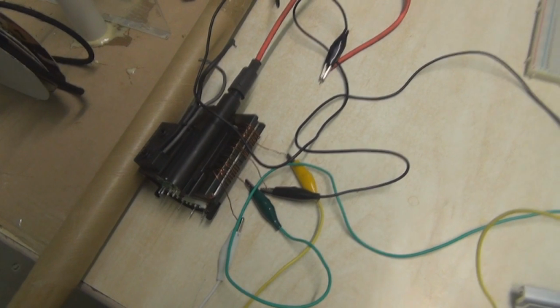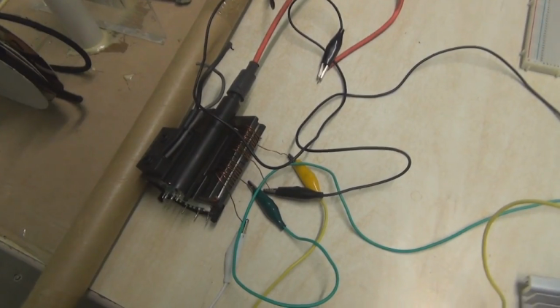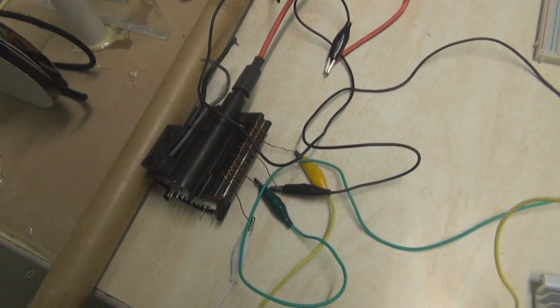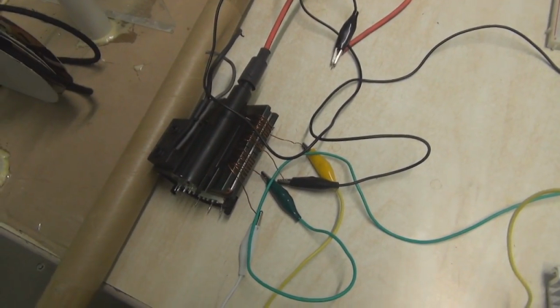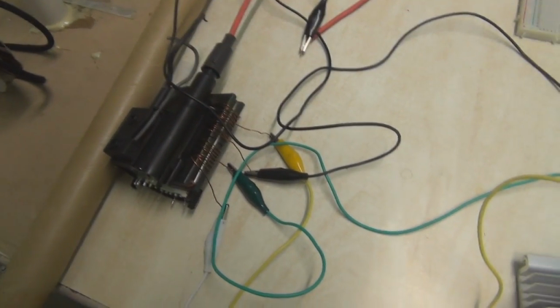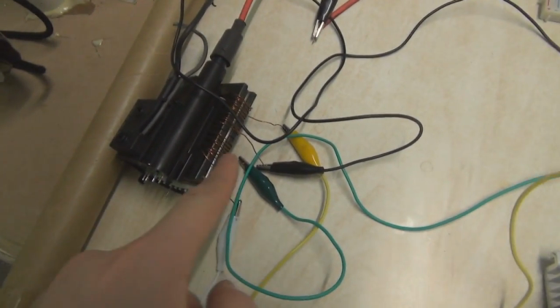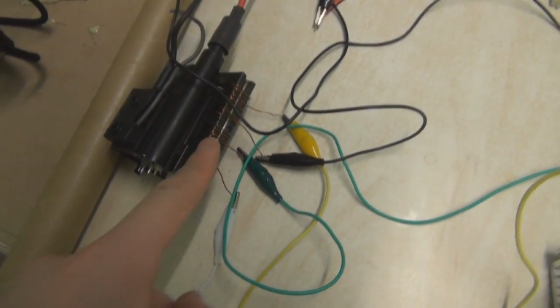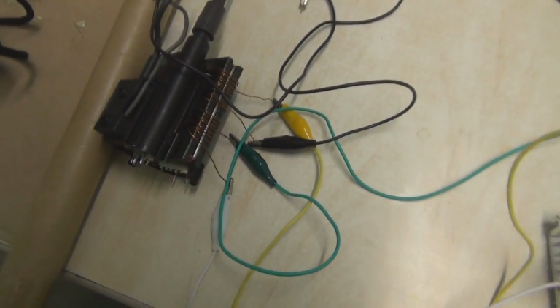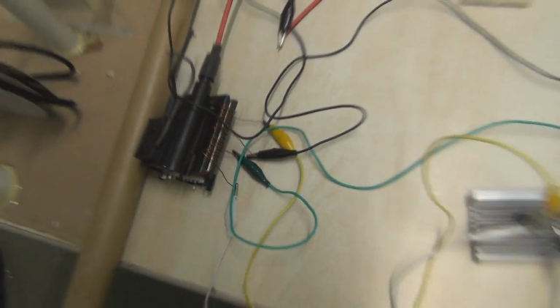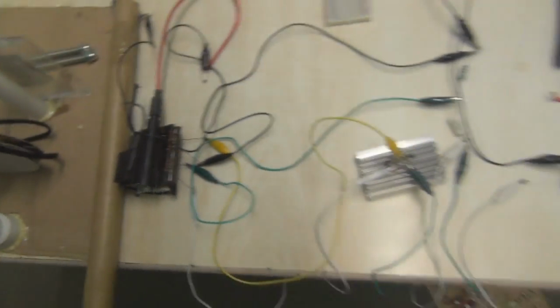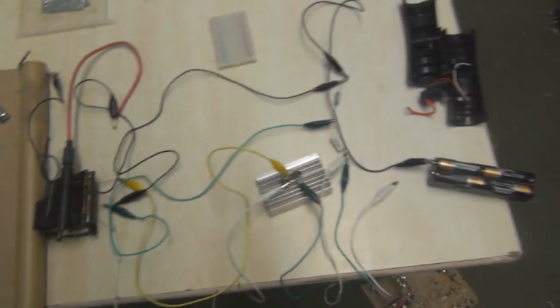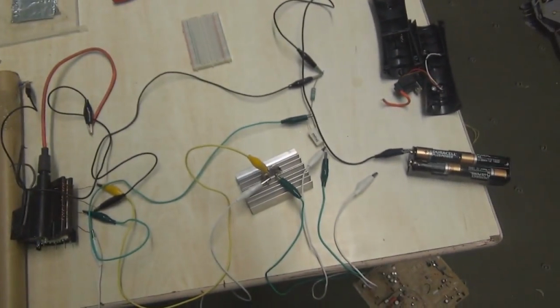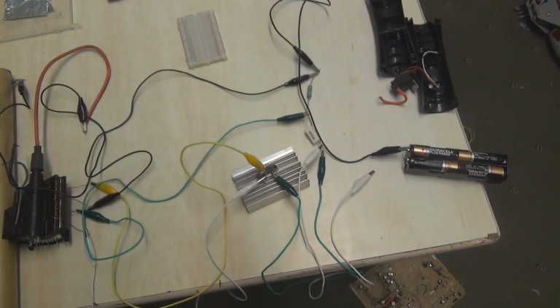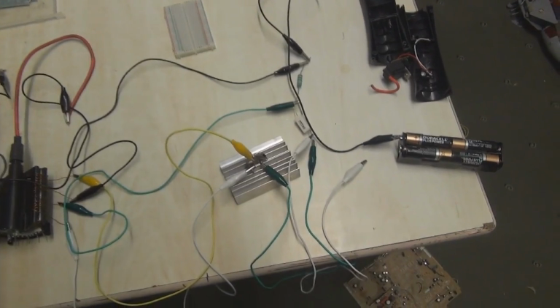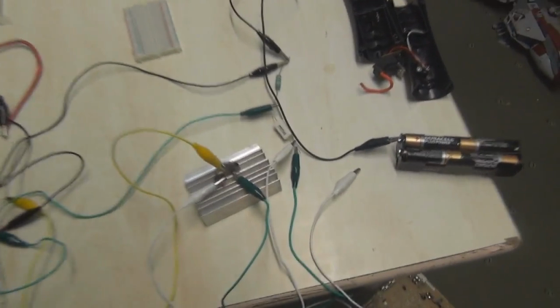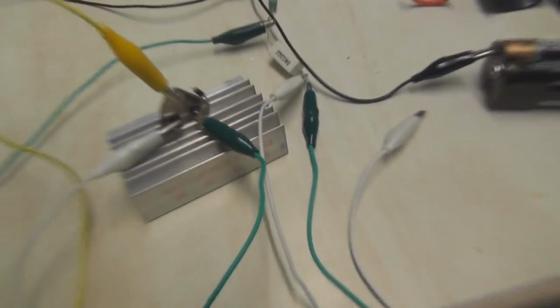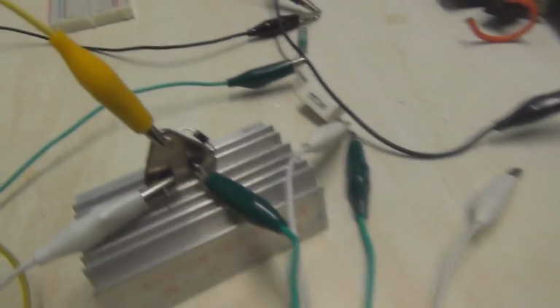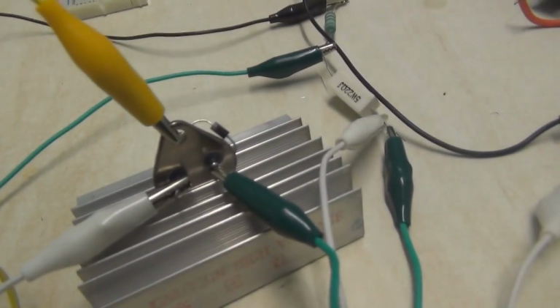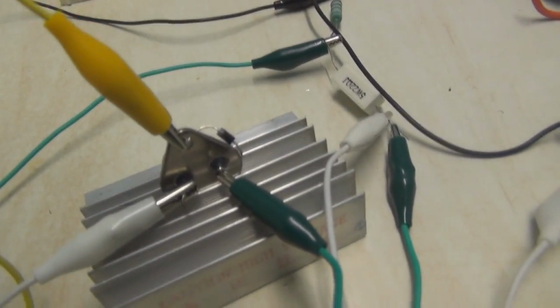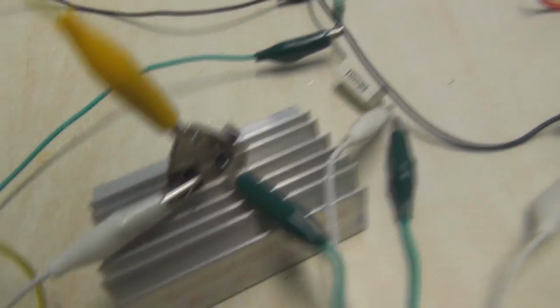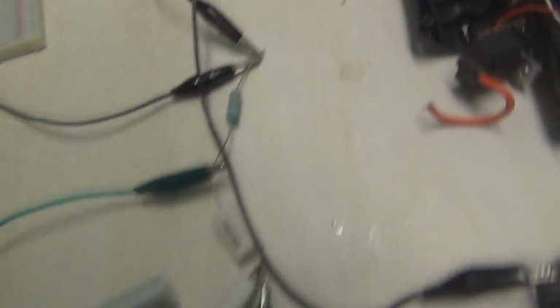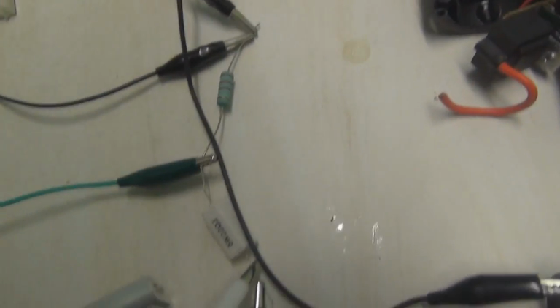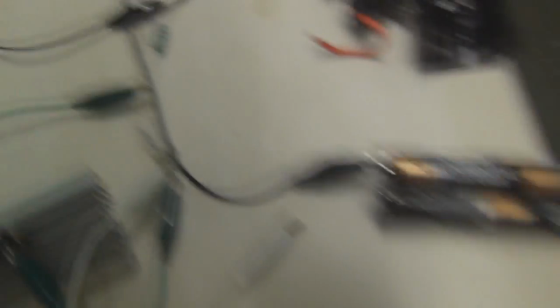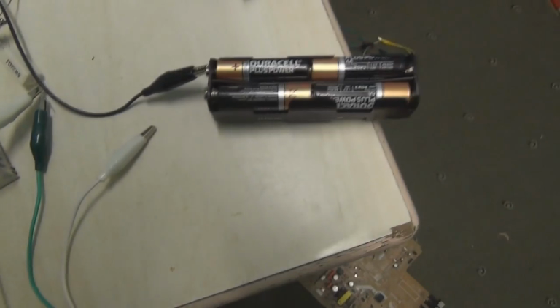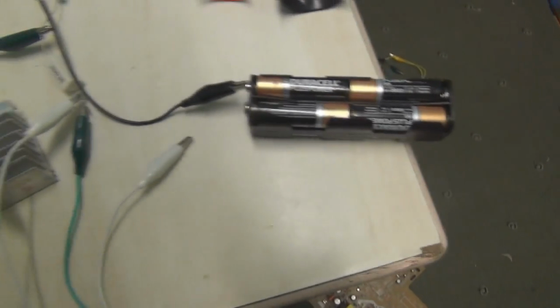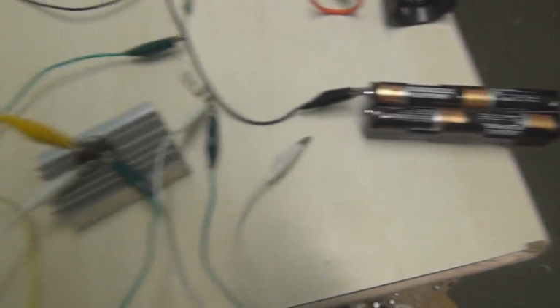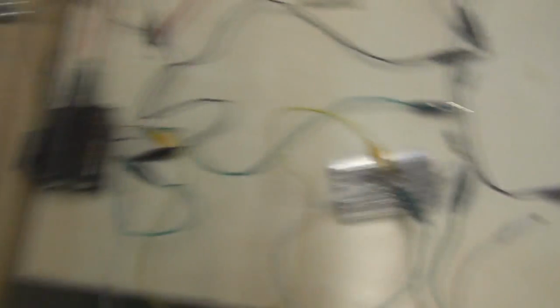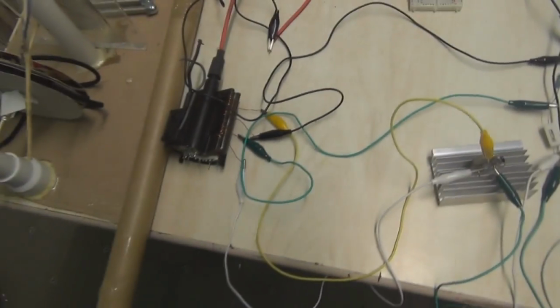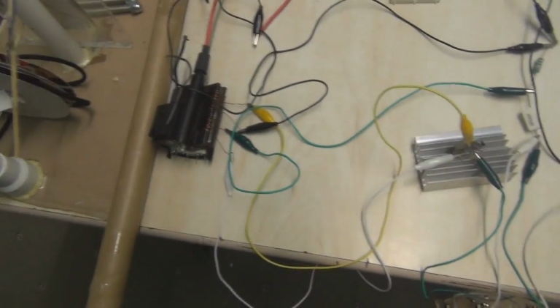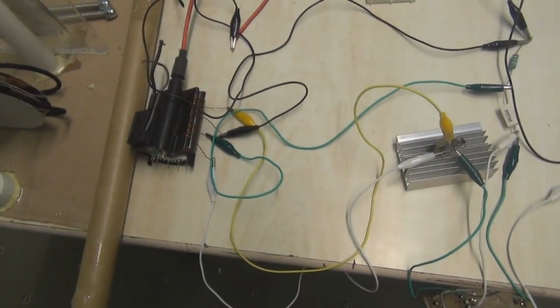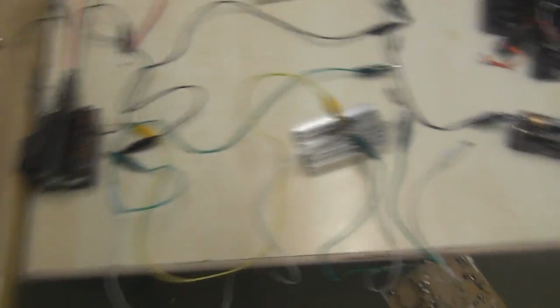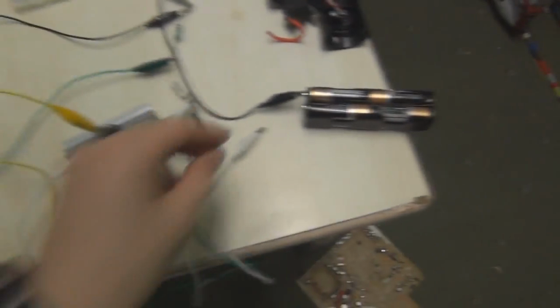So there we have our flyback transformer fully wound, and here we have the driver circuit. It's a complete mess of wires, but all it consists of is a transistor with a diode, two resistors, and a battery bank. So now when we wire this baby up, we'll have some sparks.